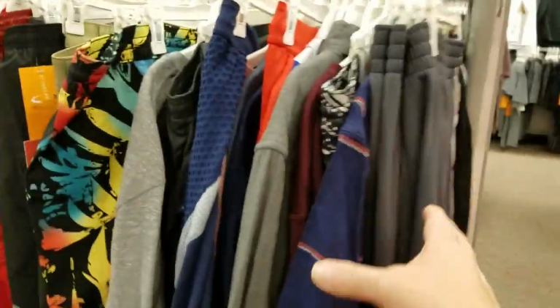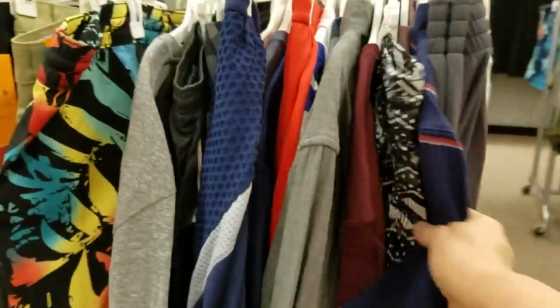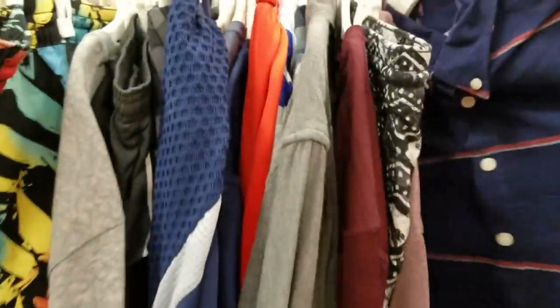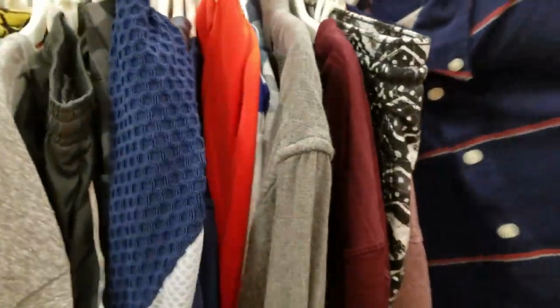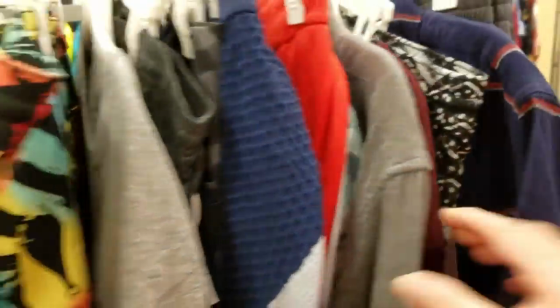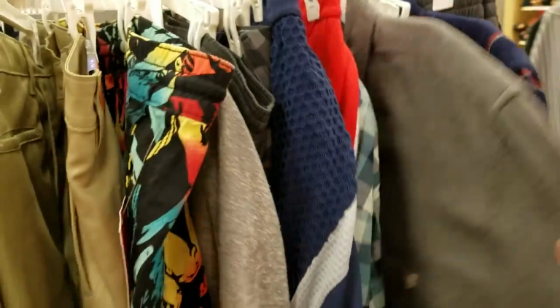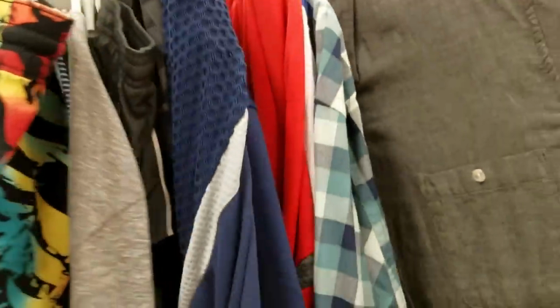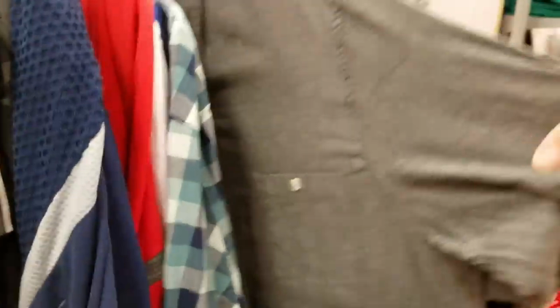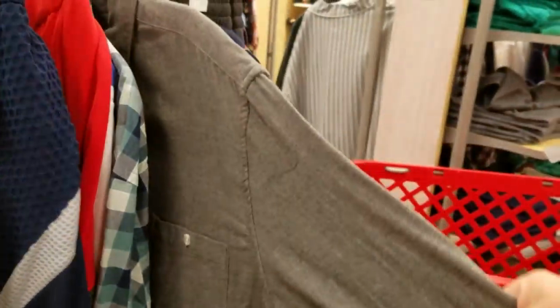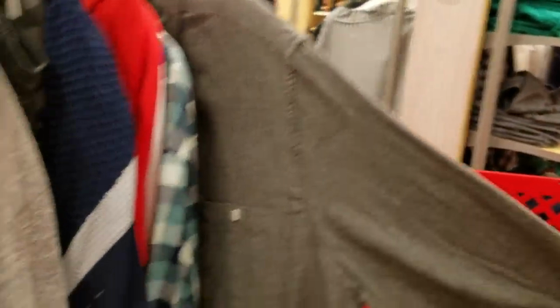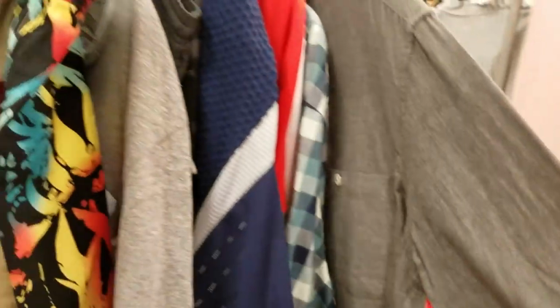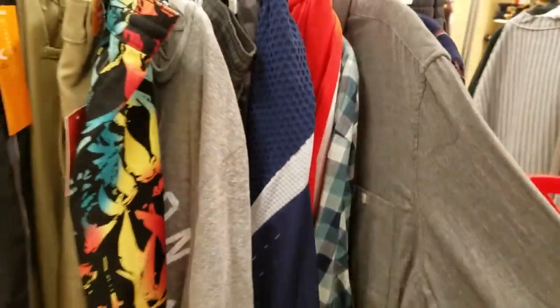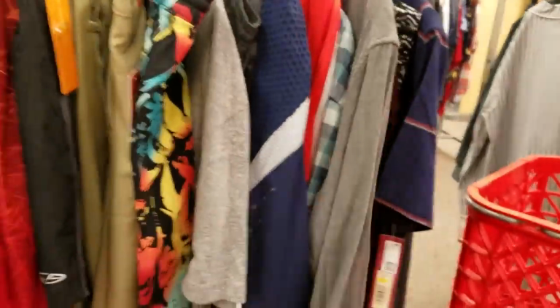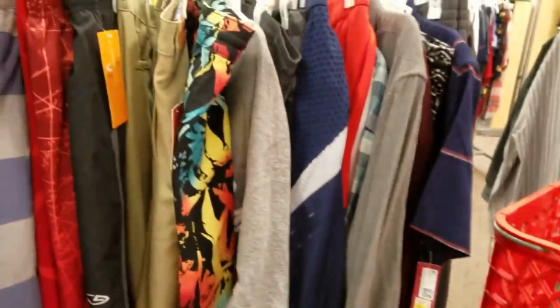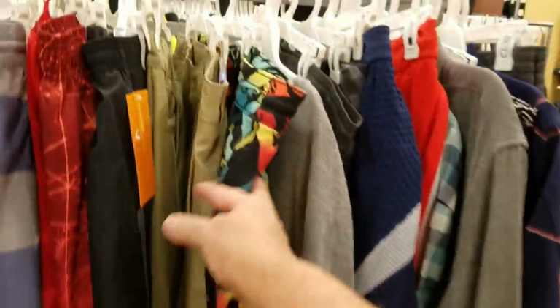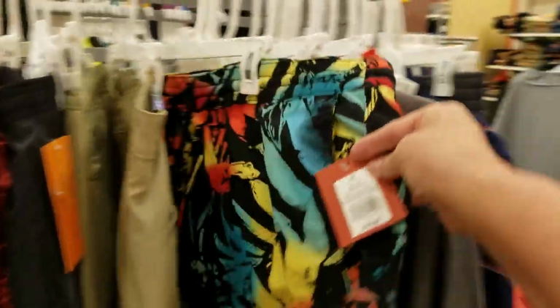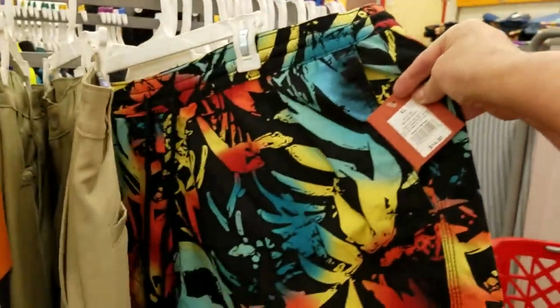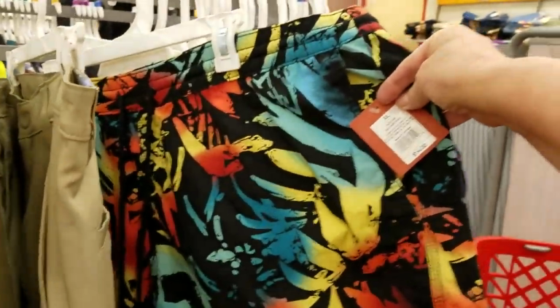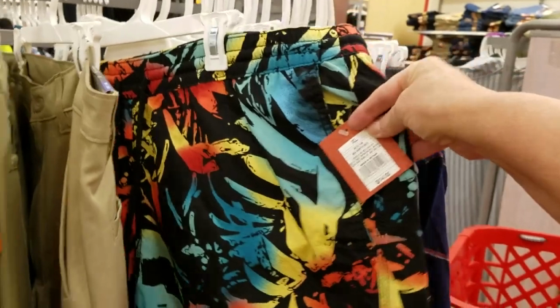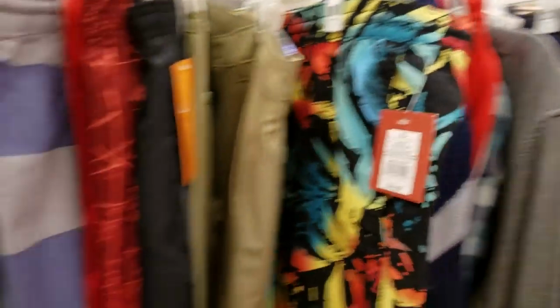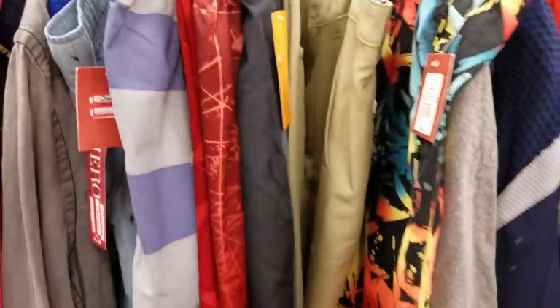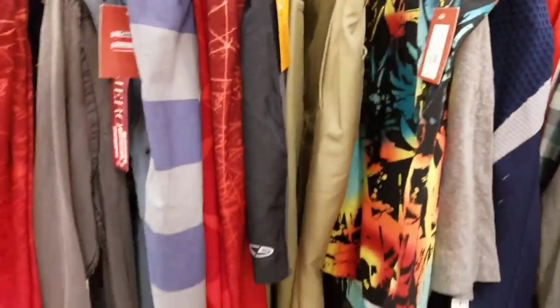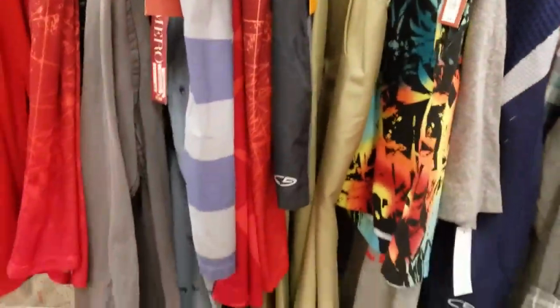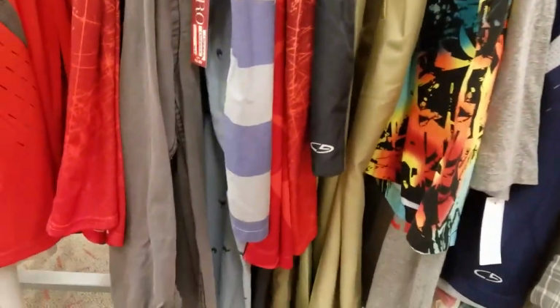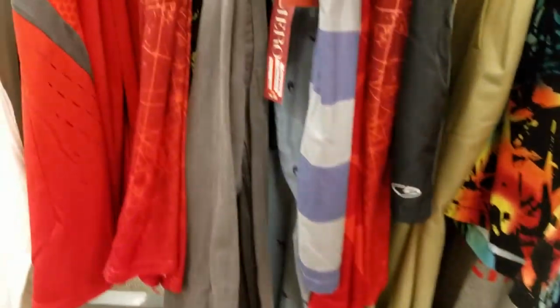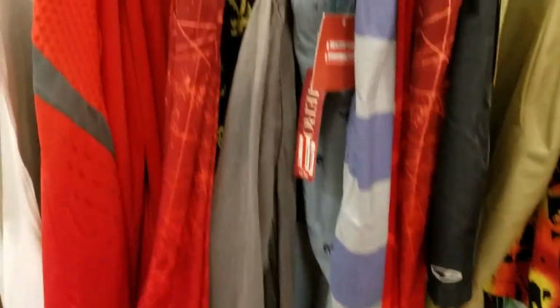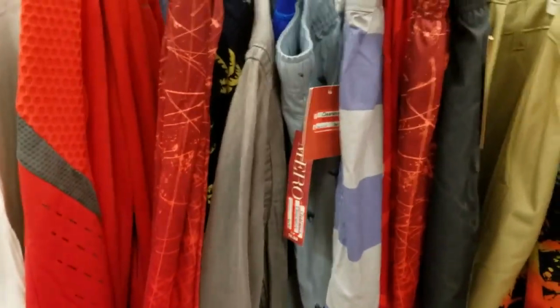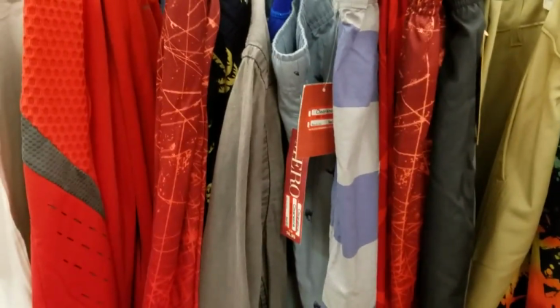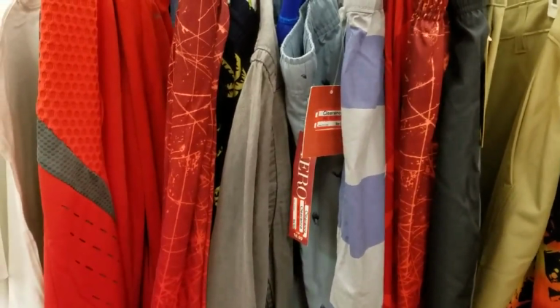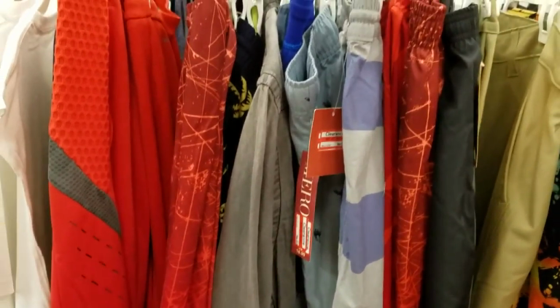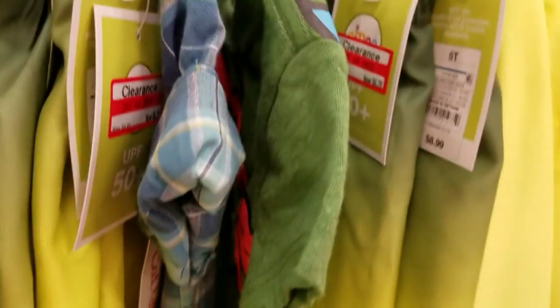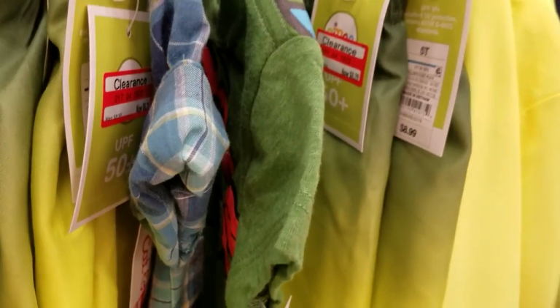Men's shorts. That's a nice shirt. Nothing spectacular, so let's just move along.